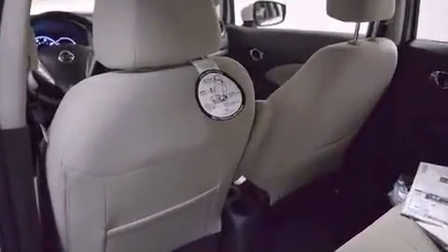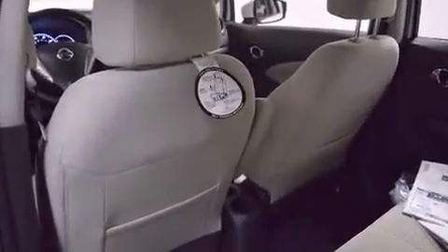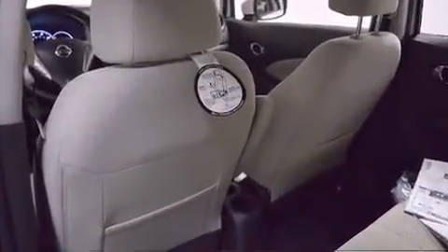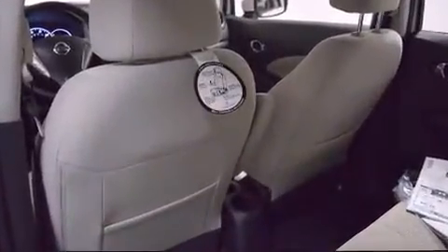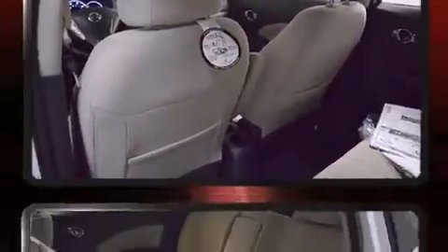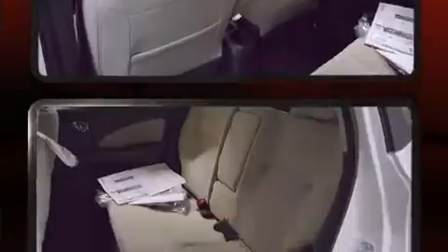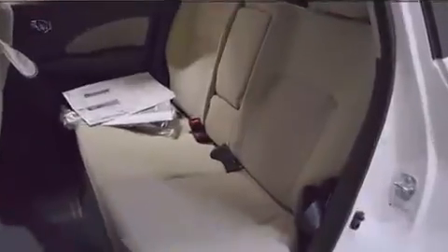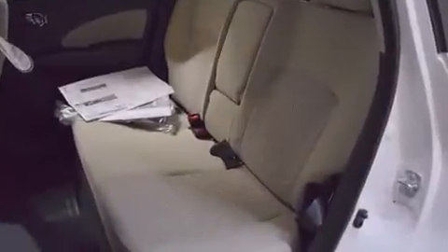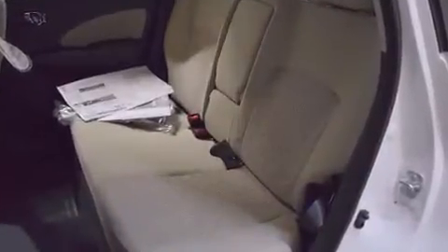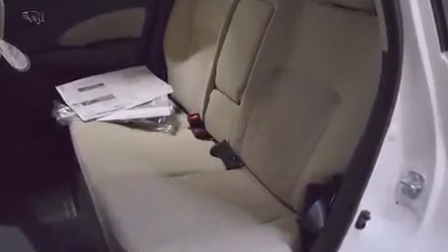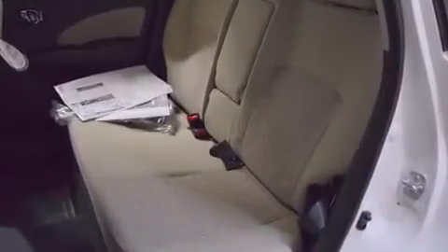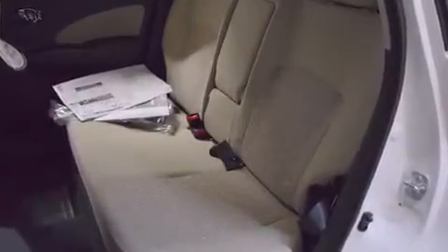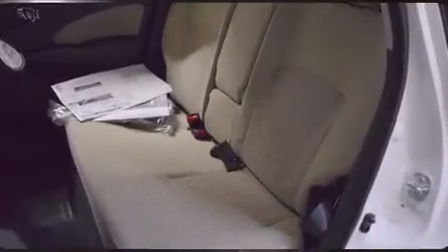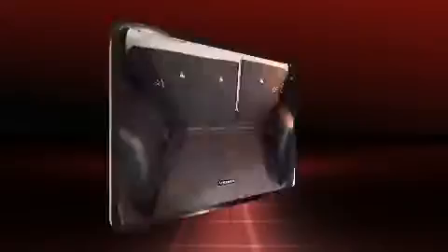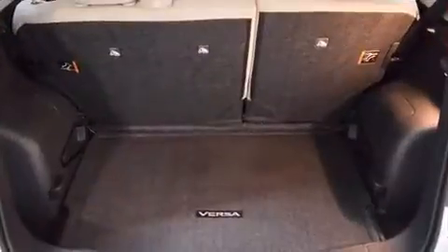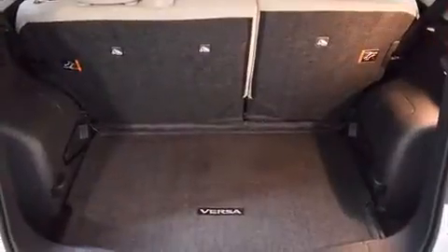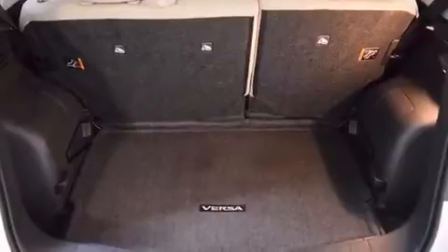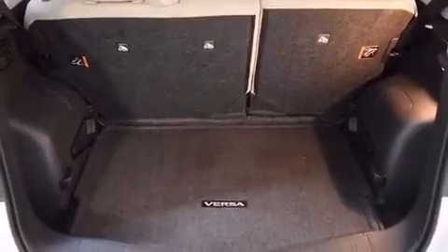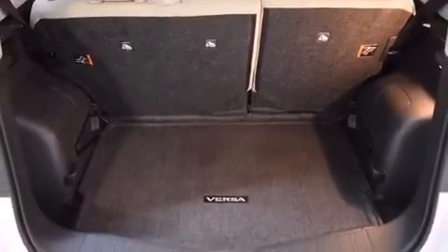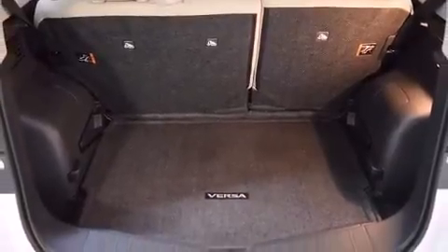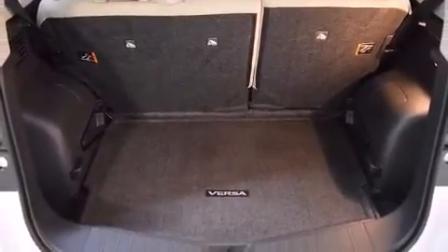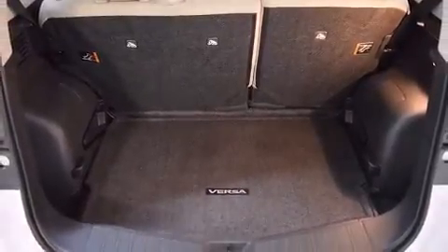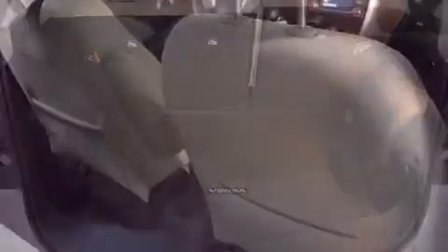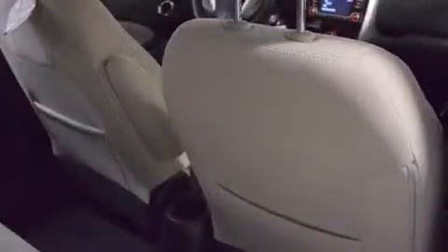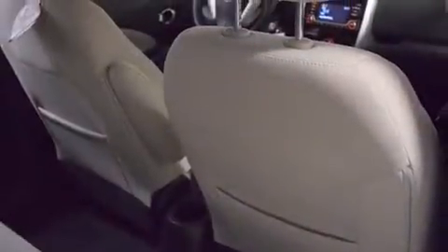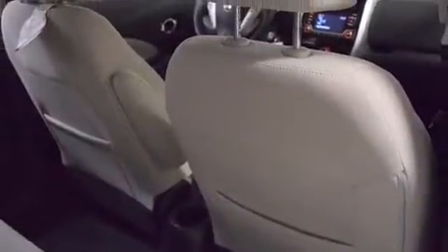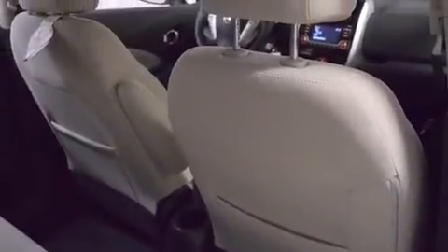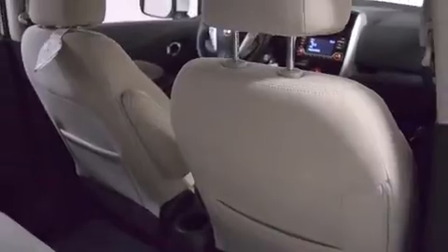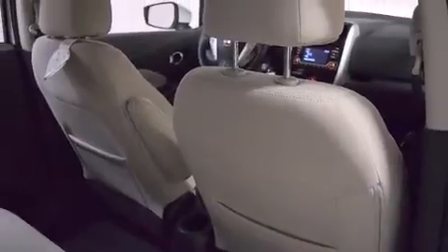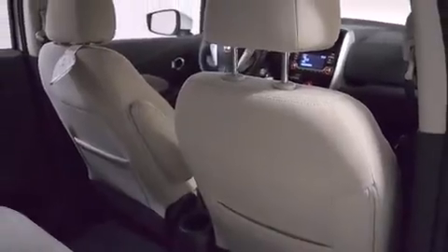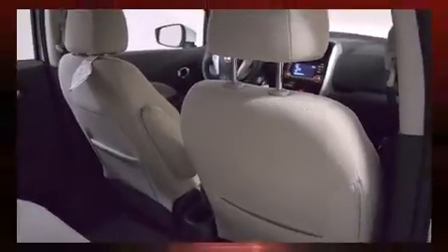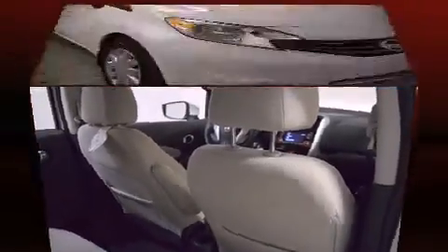Audio features include a CD player with MP3 capability, steering wheel-mounted audio controls, and four well-positioned speakers. Curtain airbags combine with standard stability control in creating a comprehensive safety network.